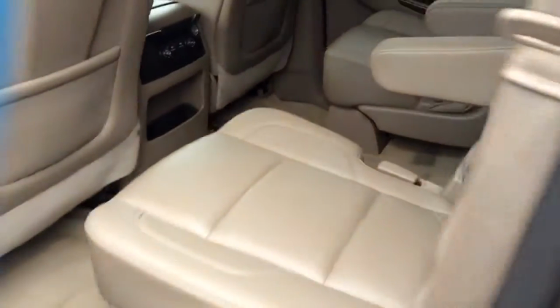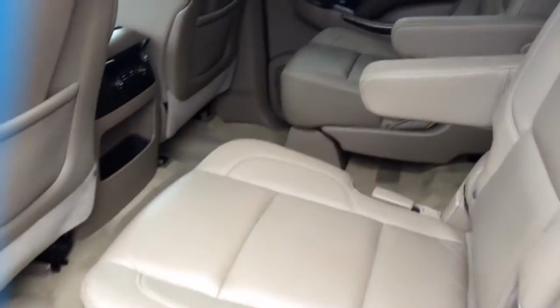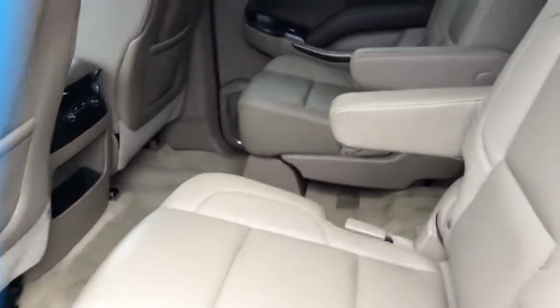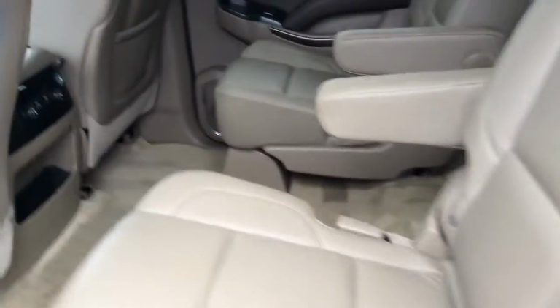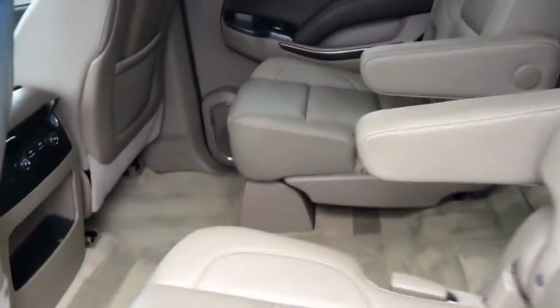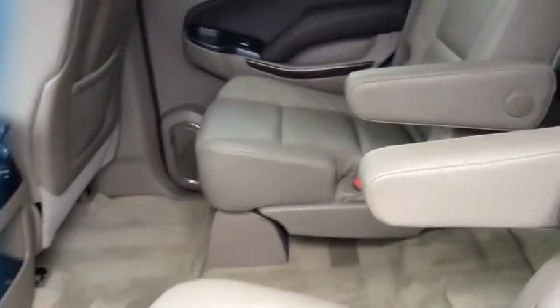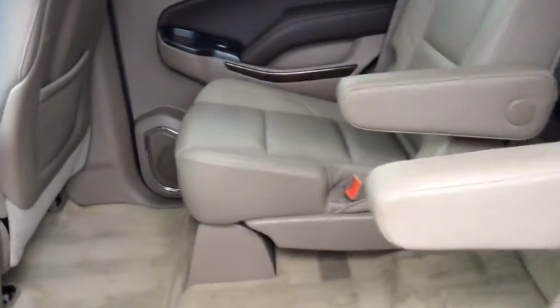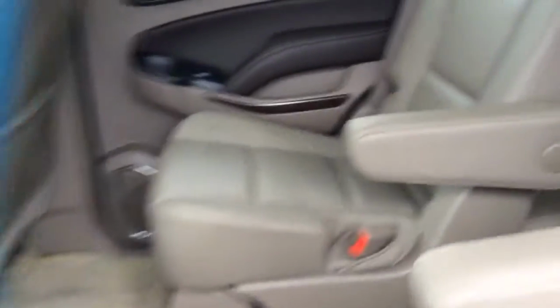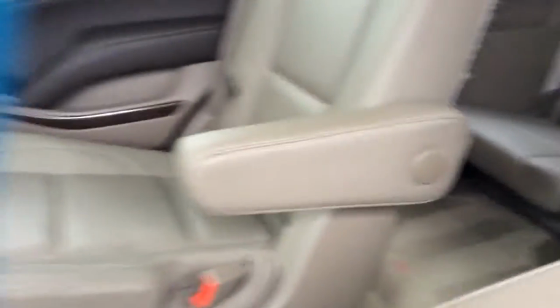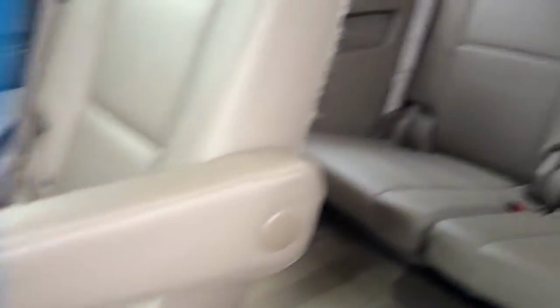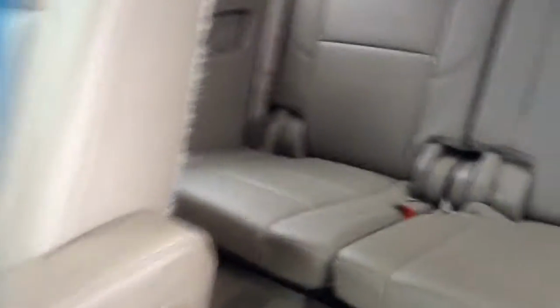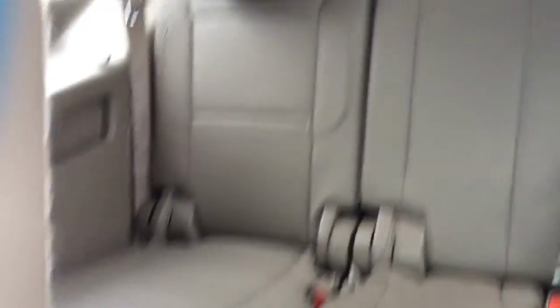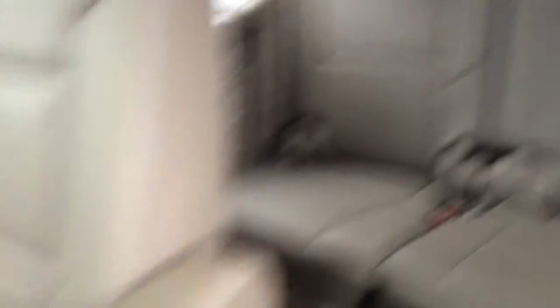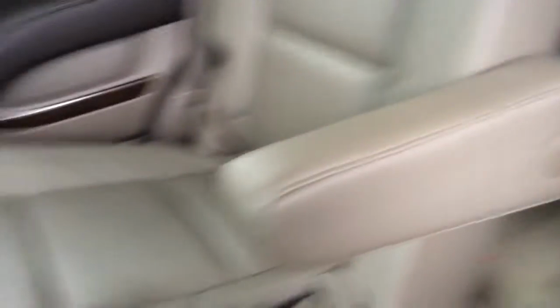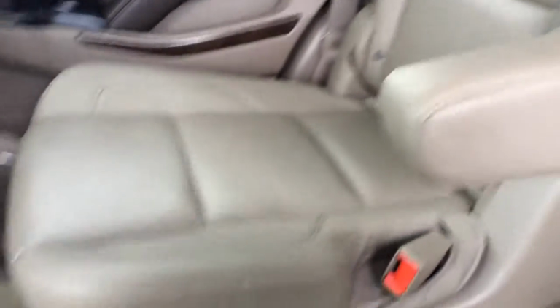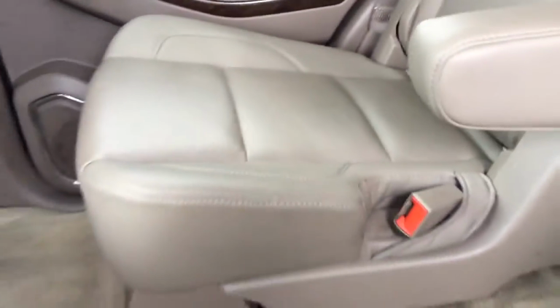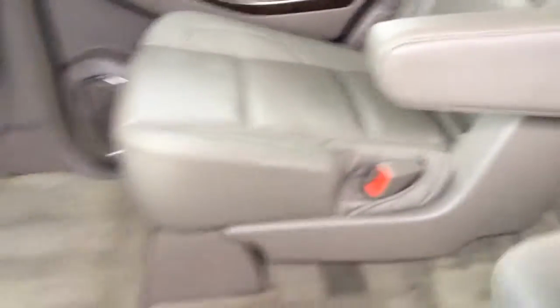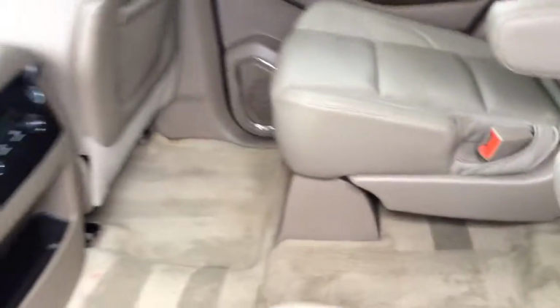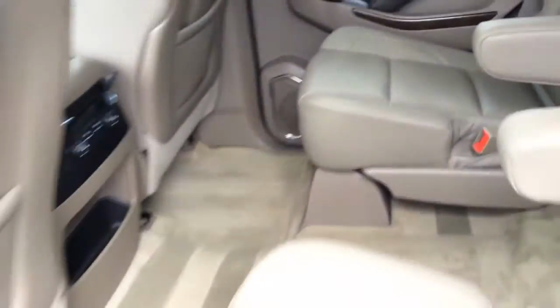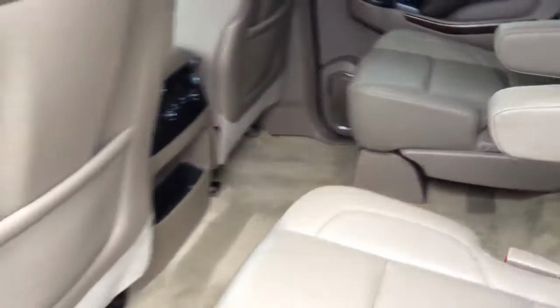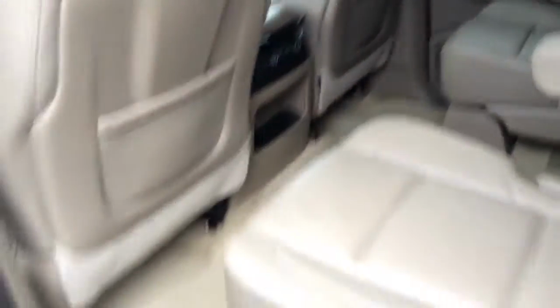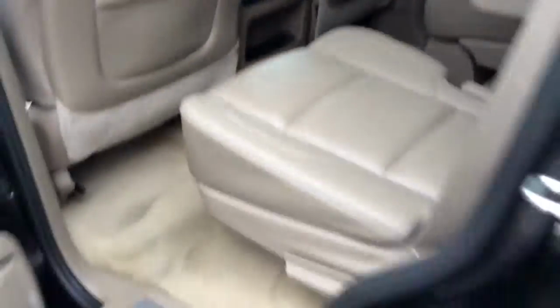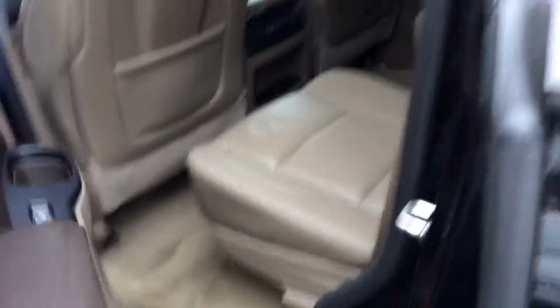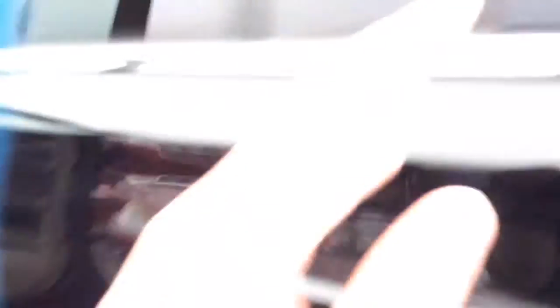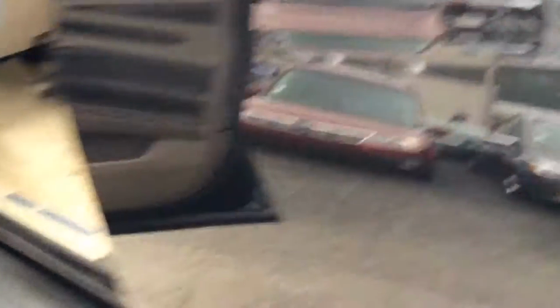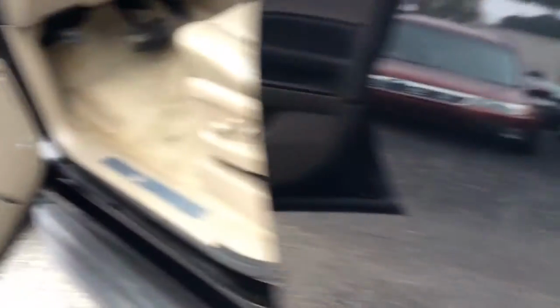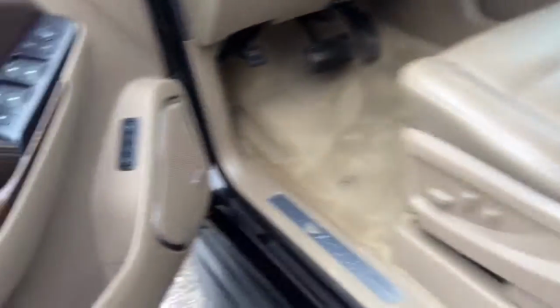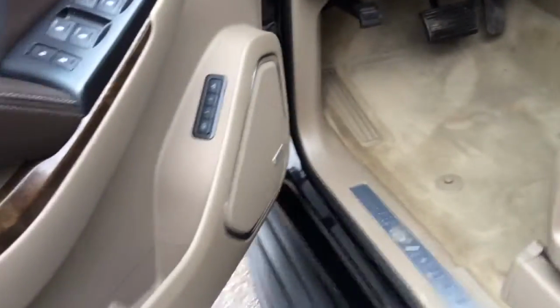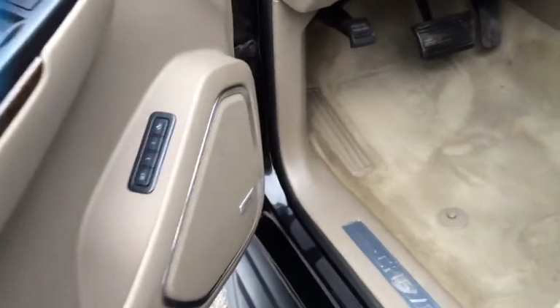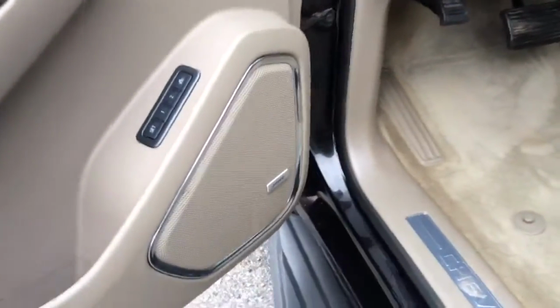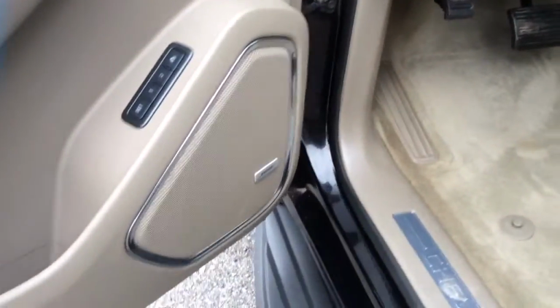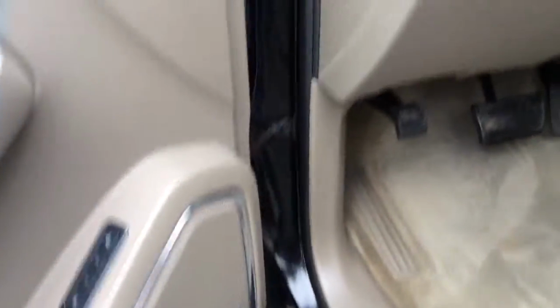It's got second row captain seats for you, a light color interior, and of course it's got the Bose sound system.